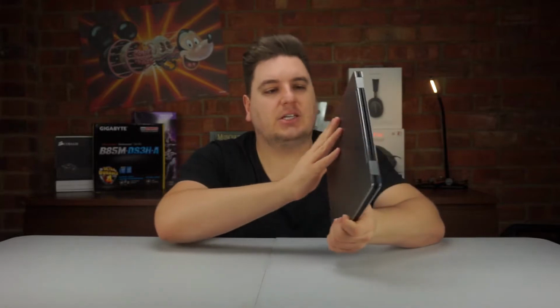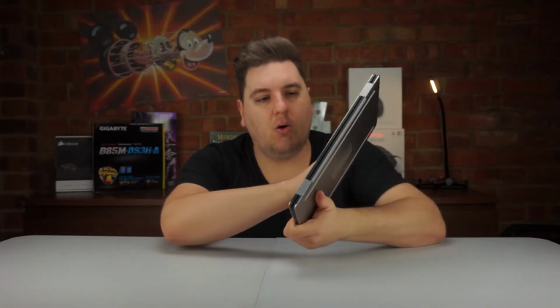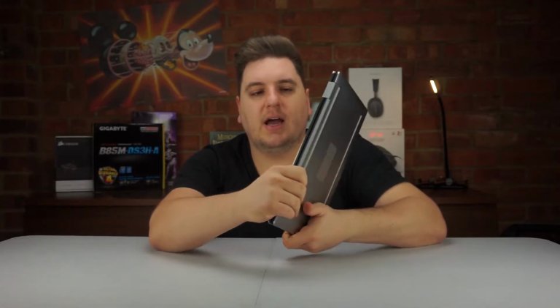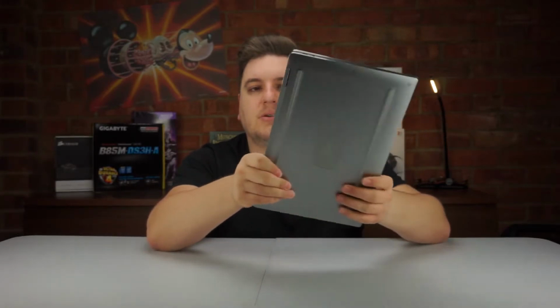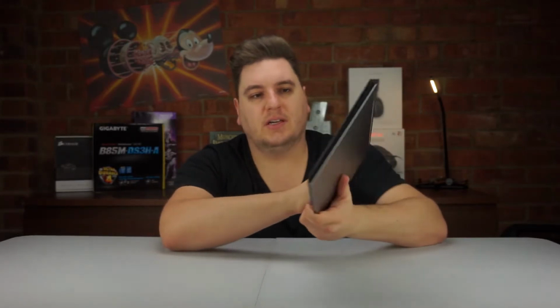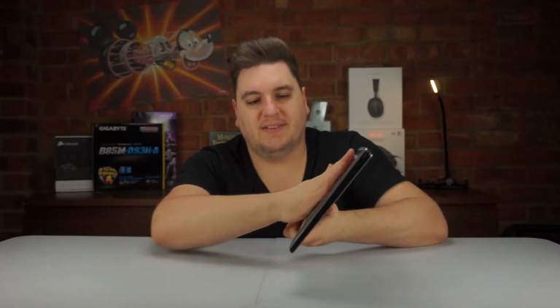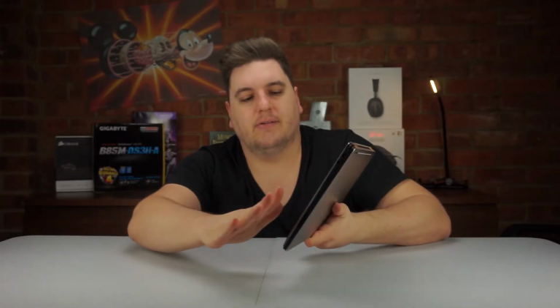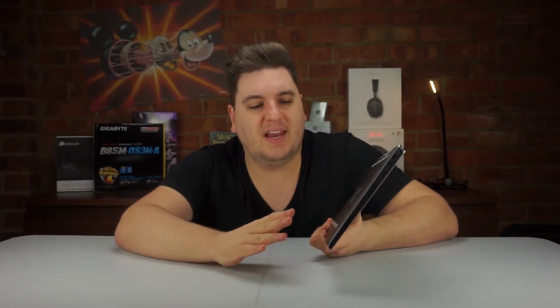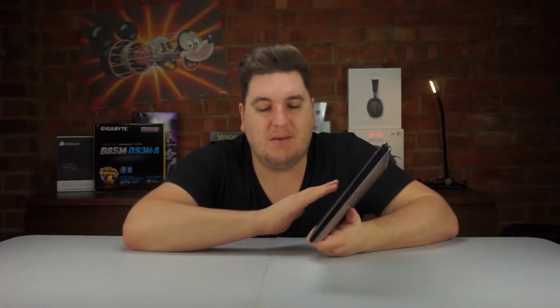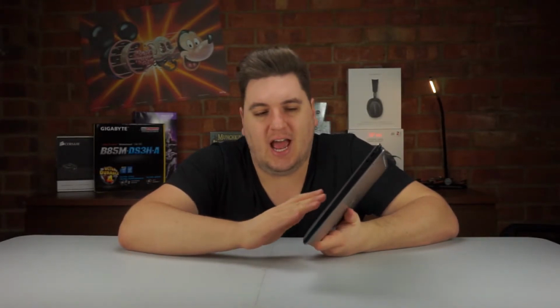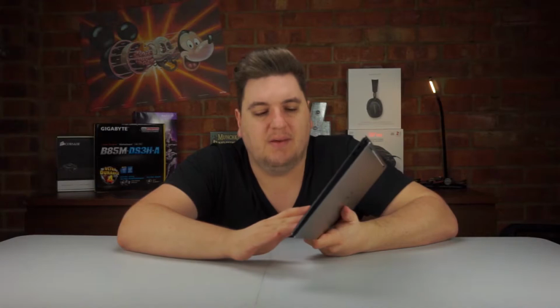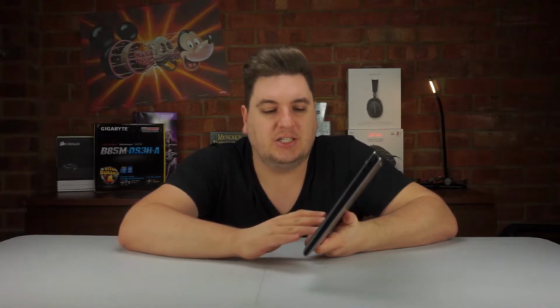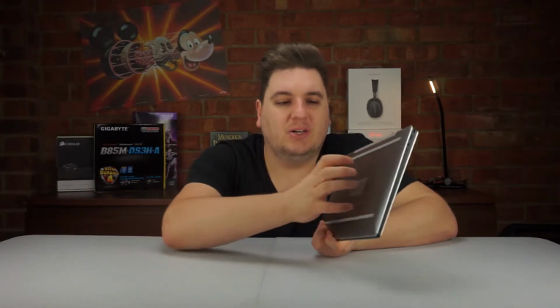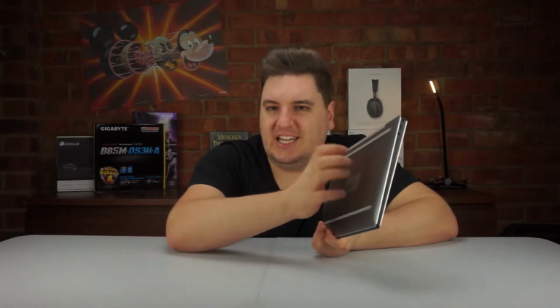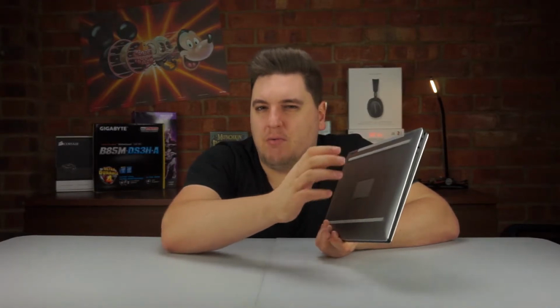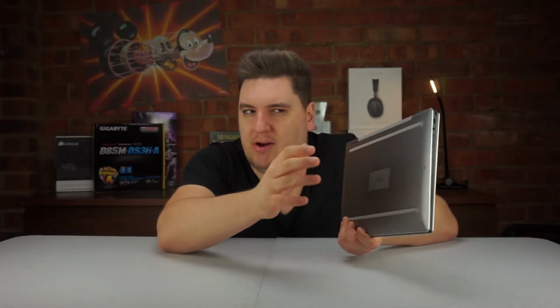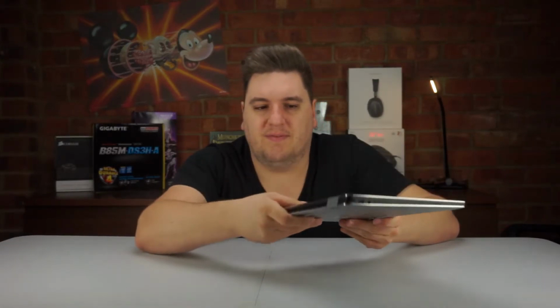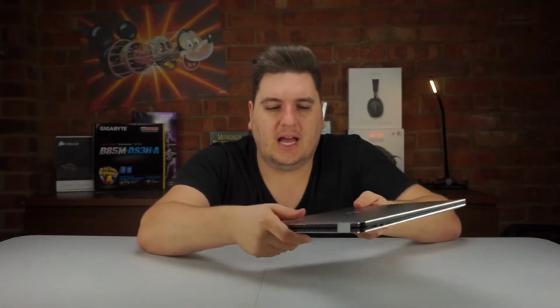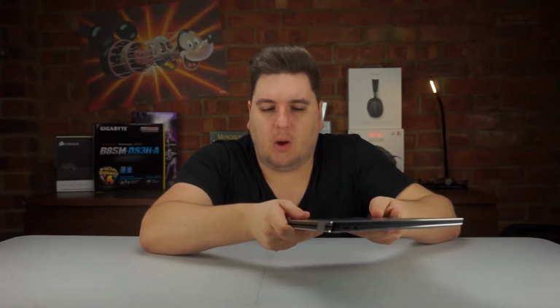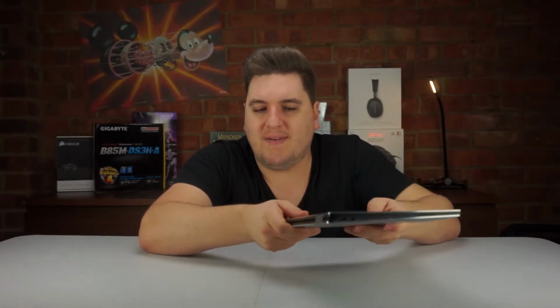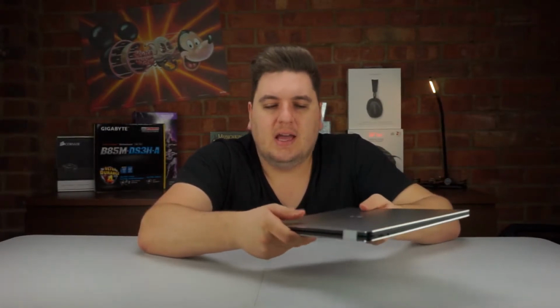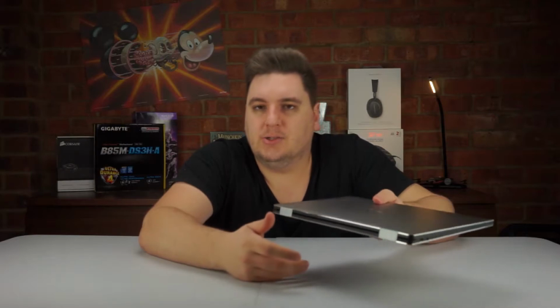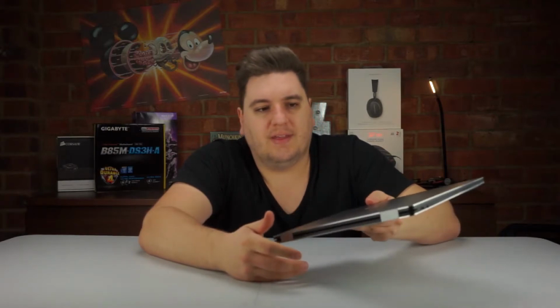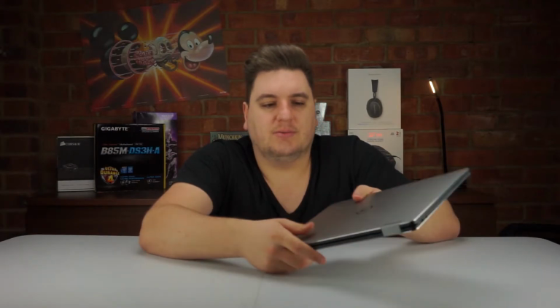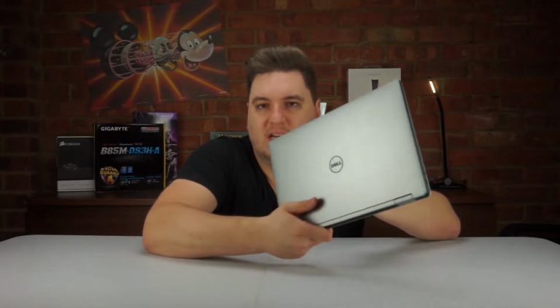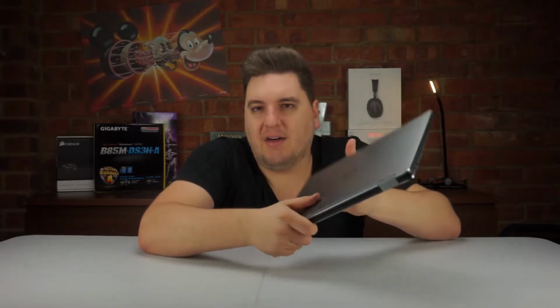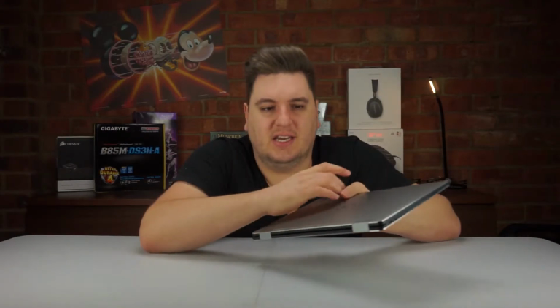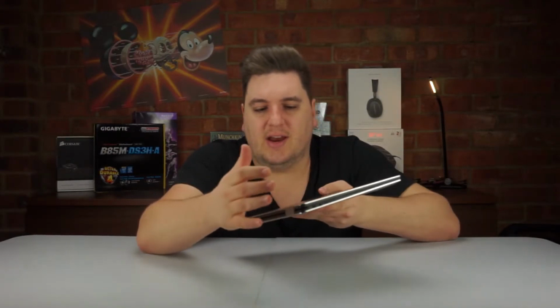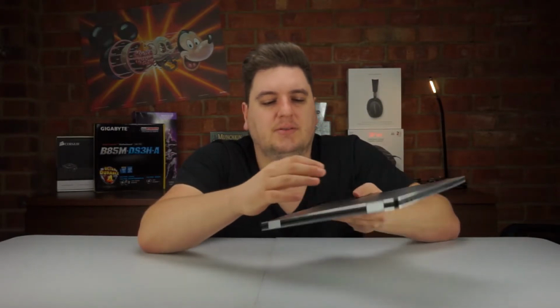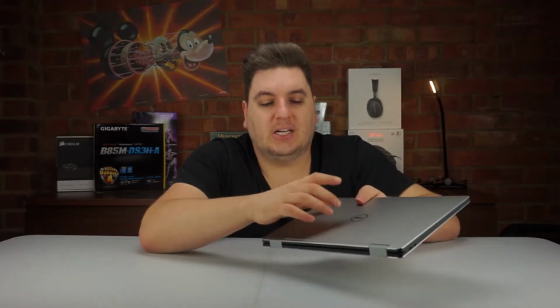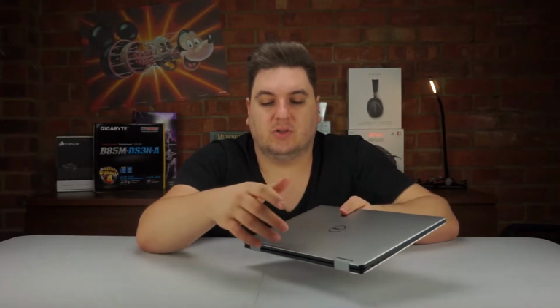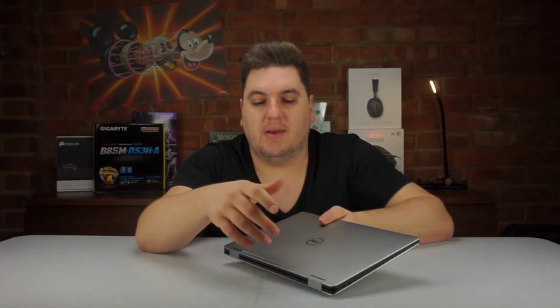The whole entire surface area of the laptop is covered in a brushed aluminium finish, which gives it a really premium feel. It's actually quite heavy compared to other 13-inch screen laptops, but it feels very premium.